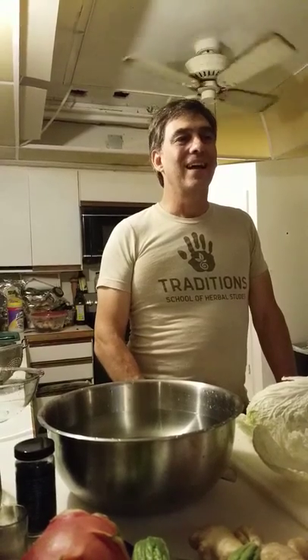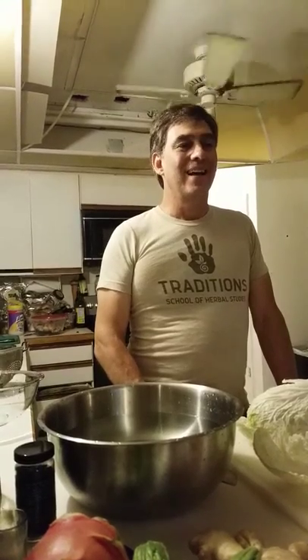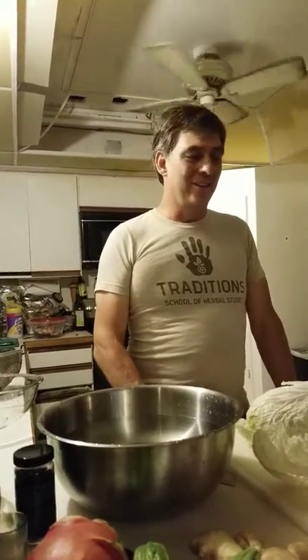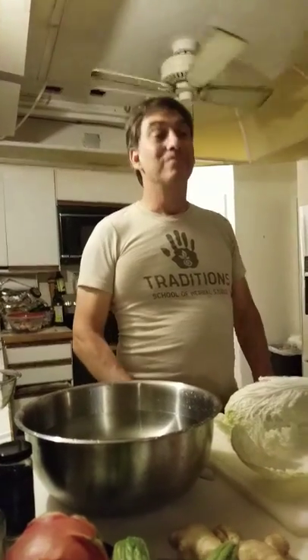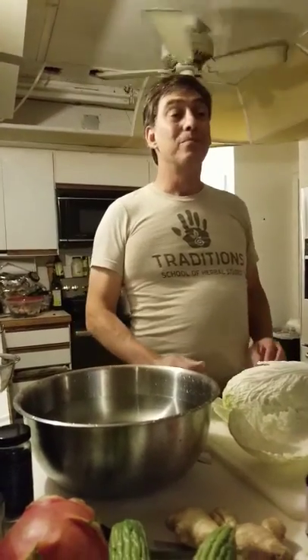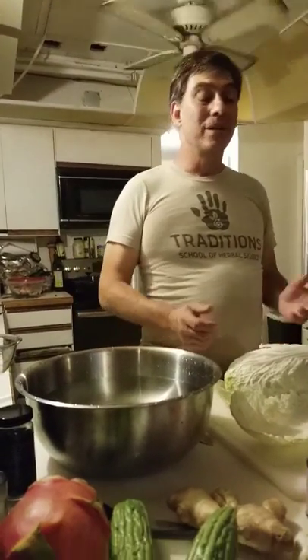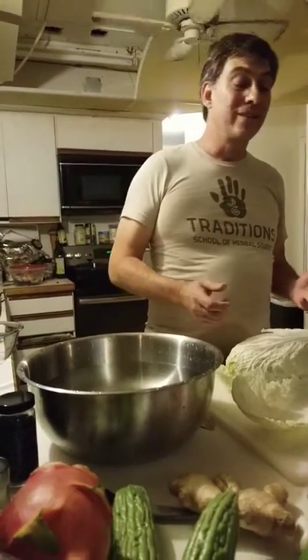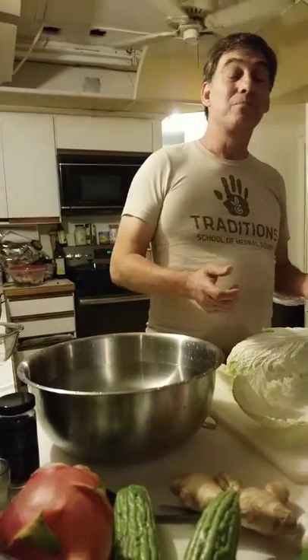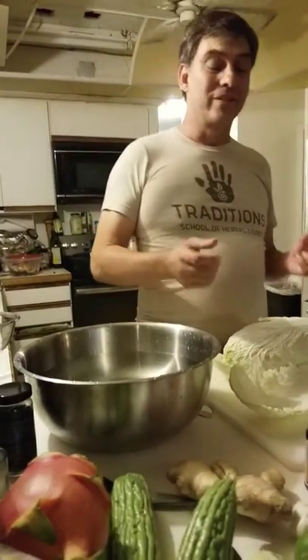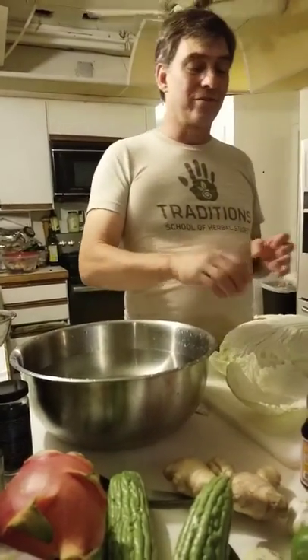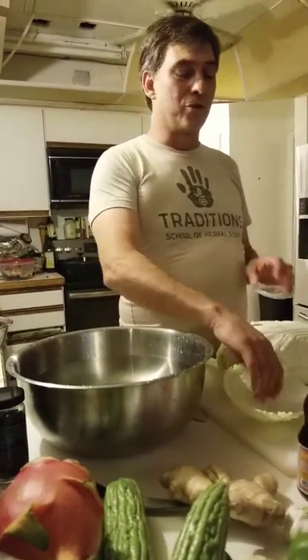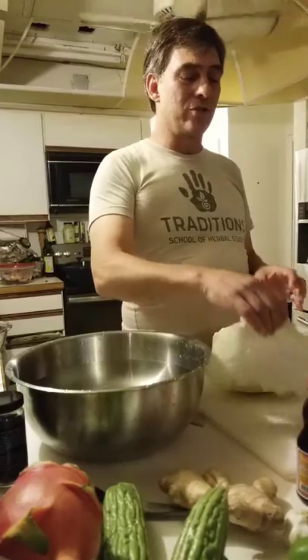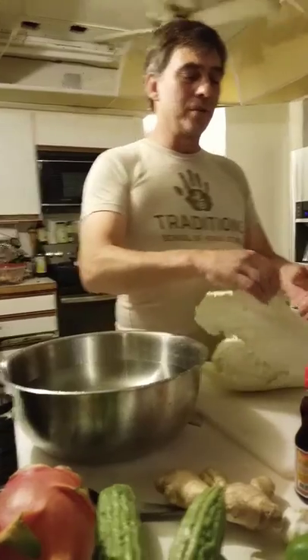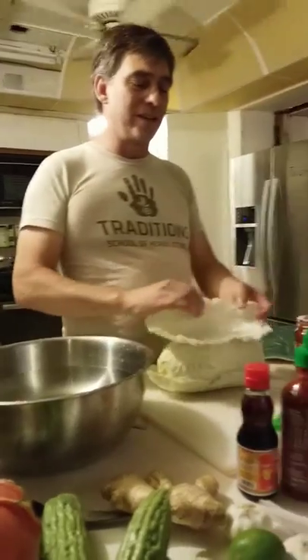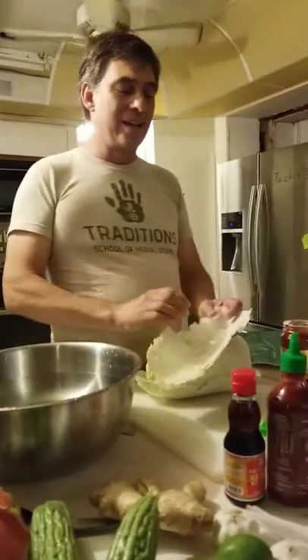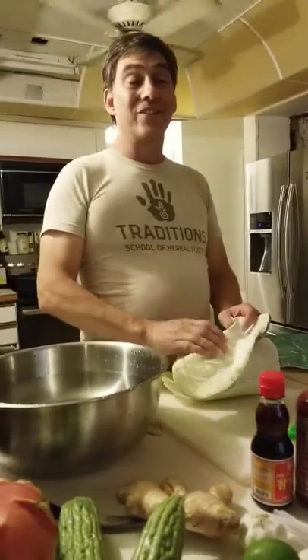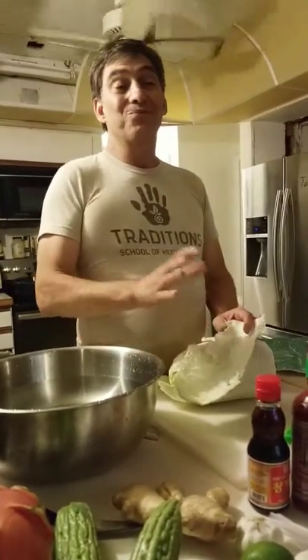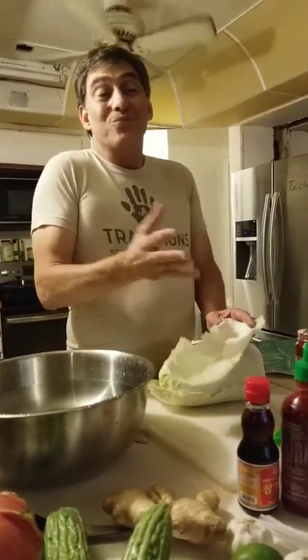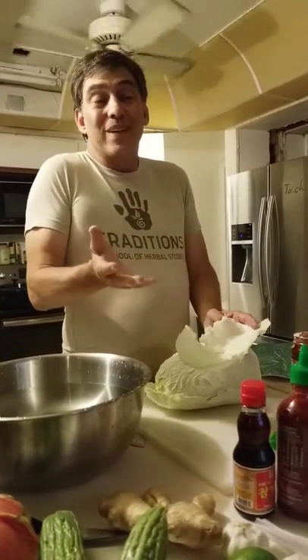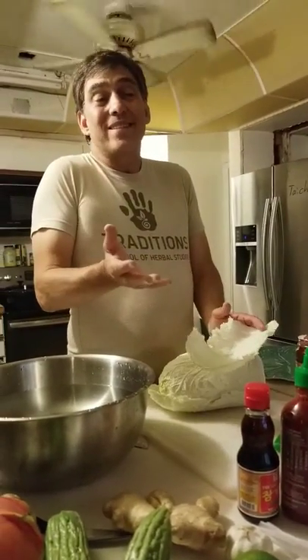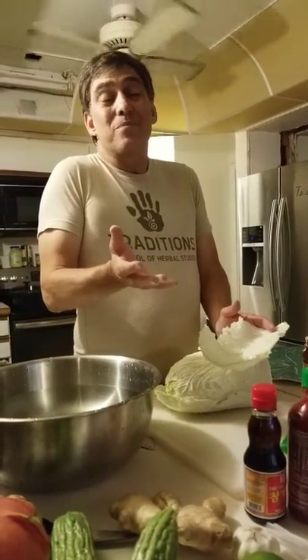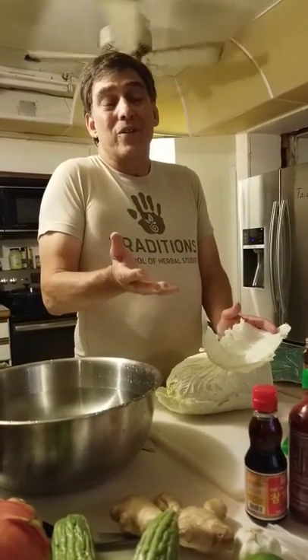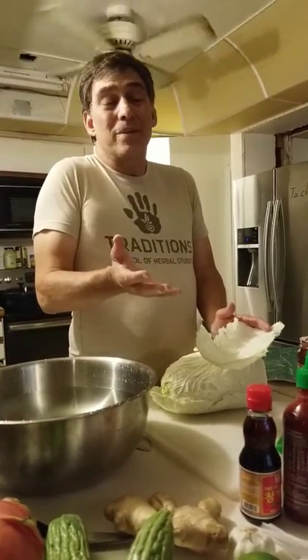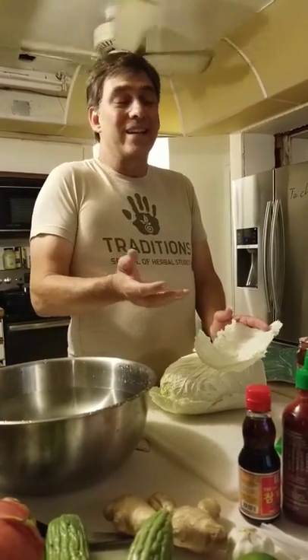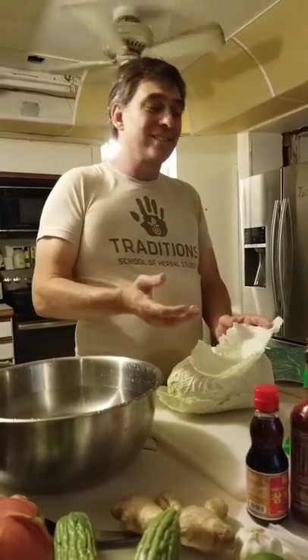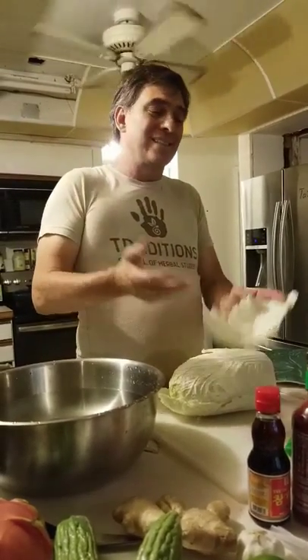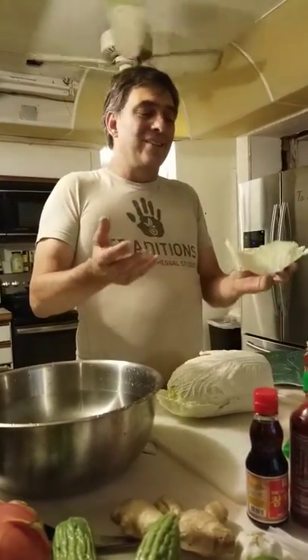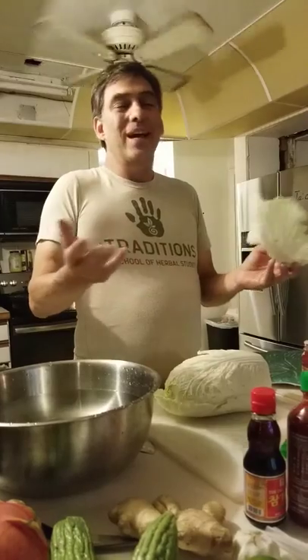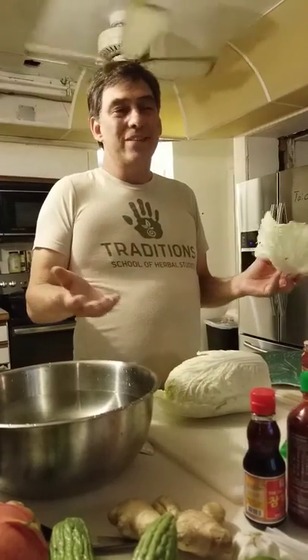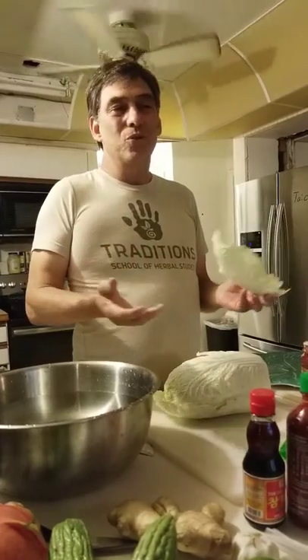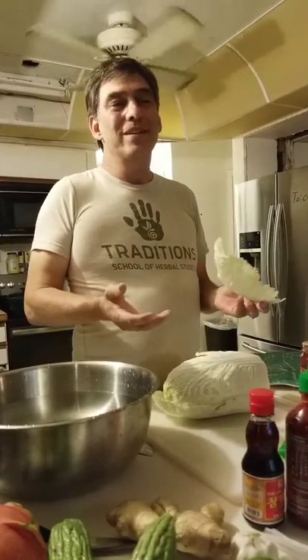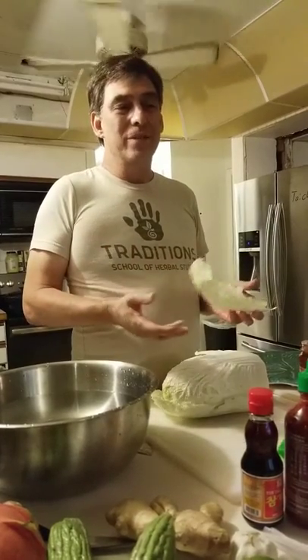Hey y'all, Bob Lindy and Renee Prince here from the Tradition School of Herbal Studies. It's the night before Herb Day, so we've got to make some cool medicinal meals.